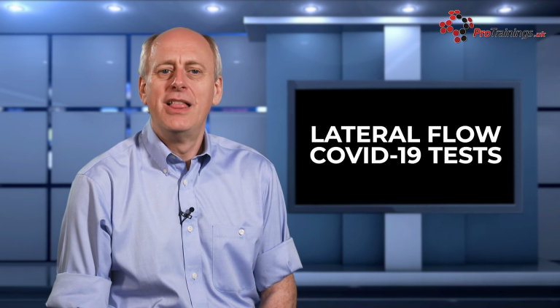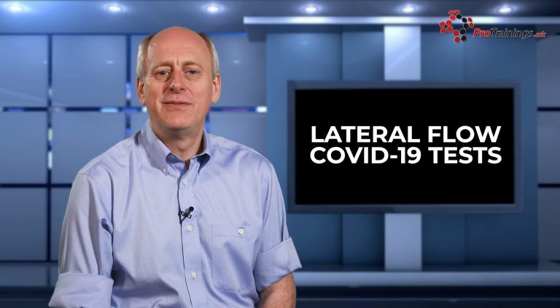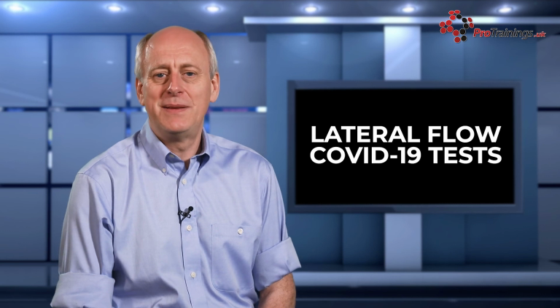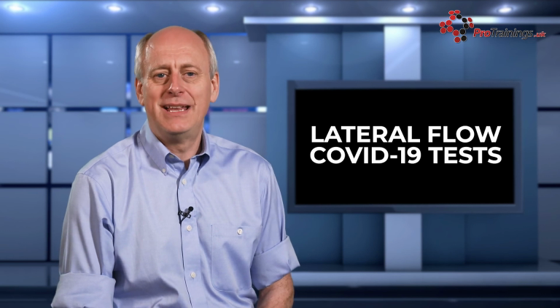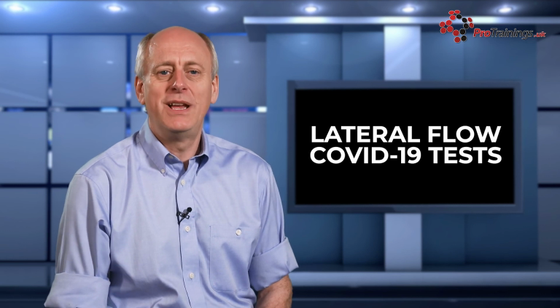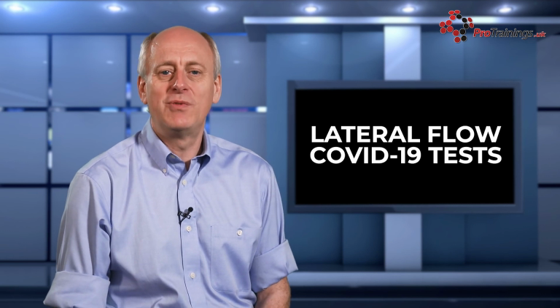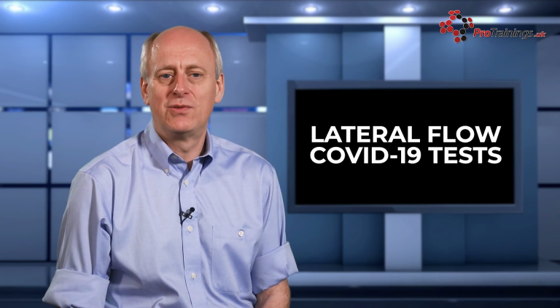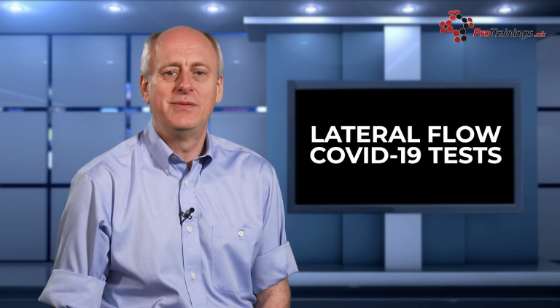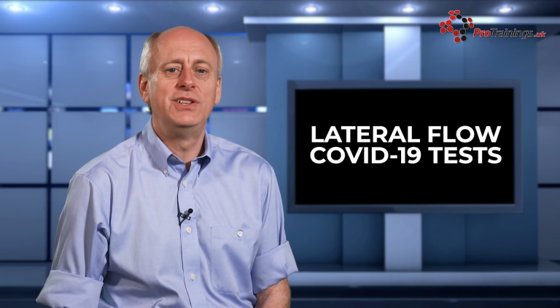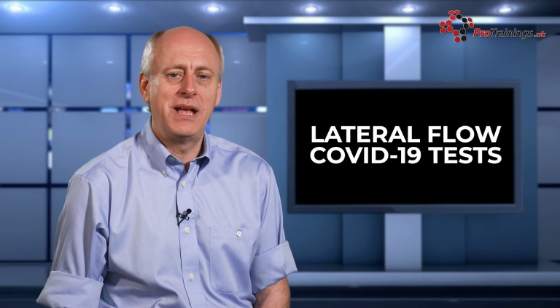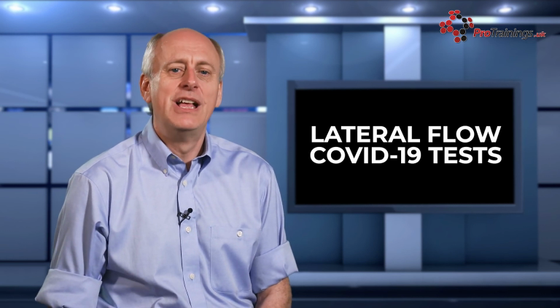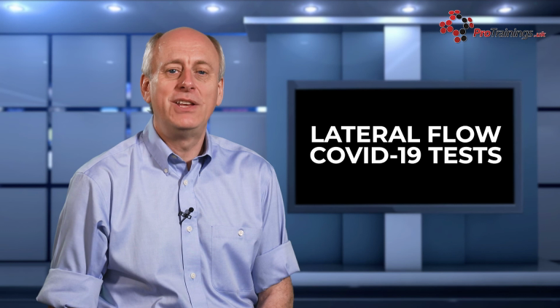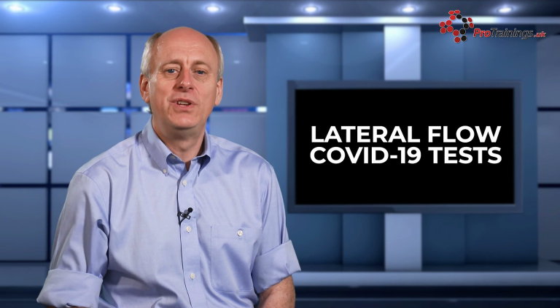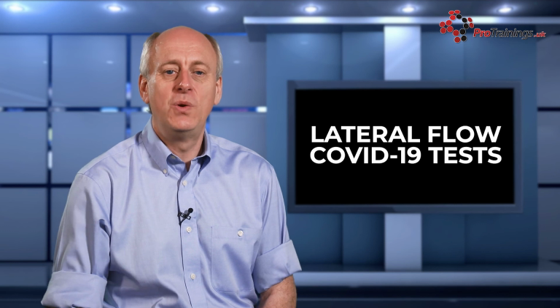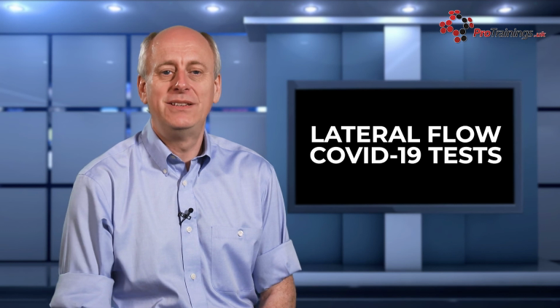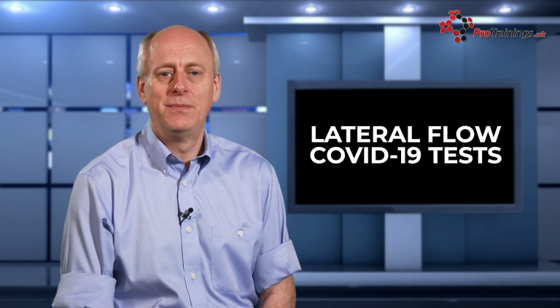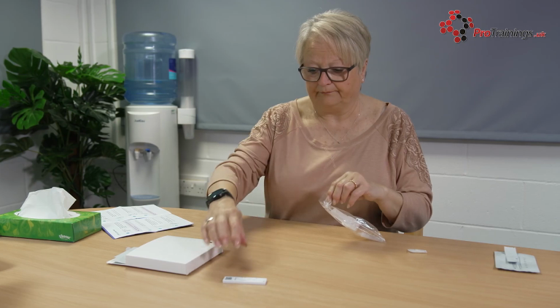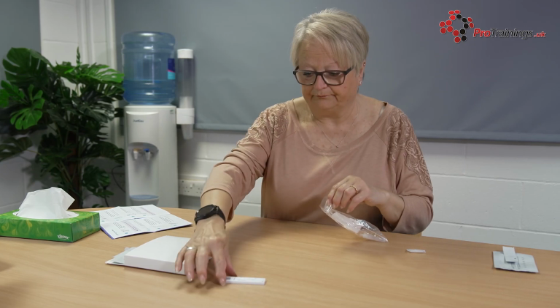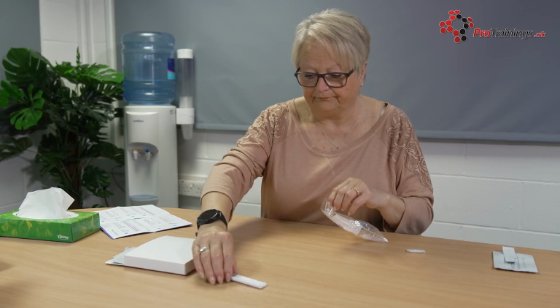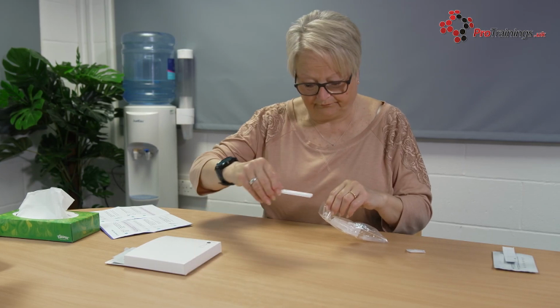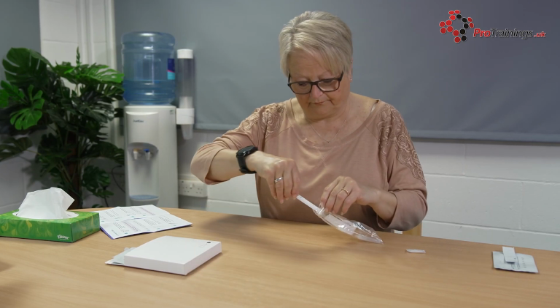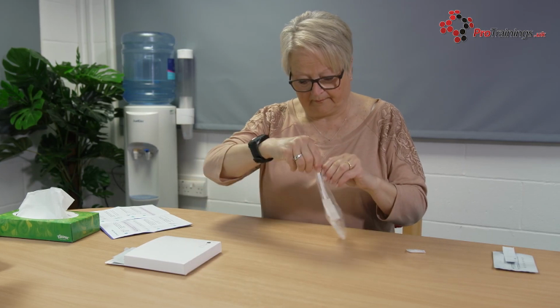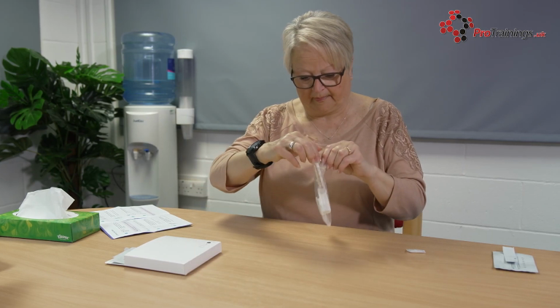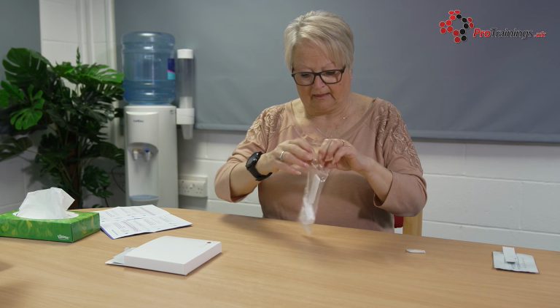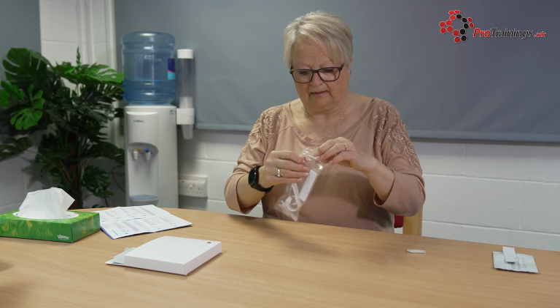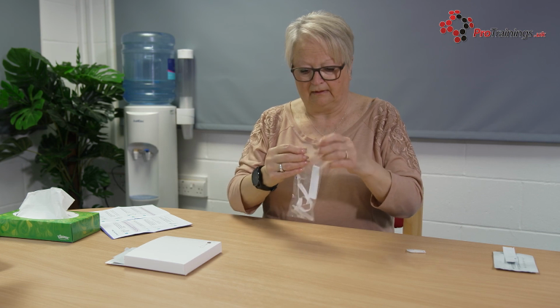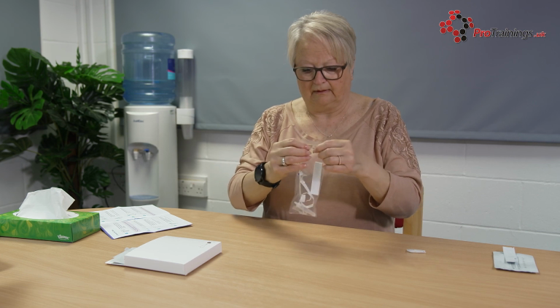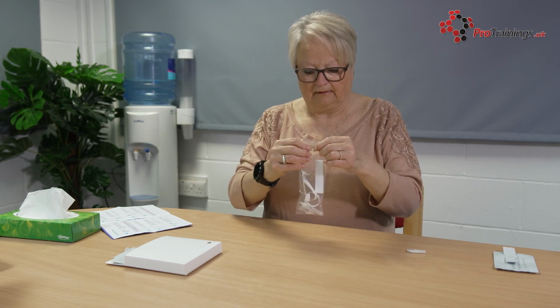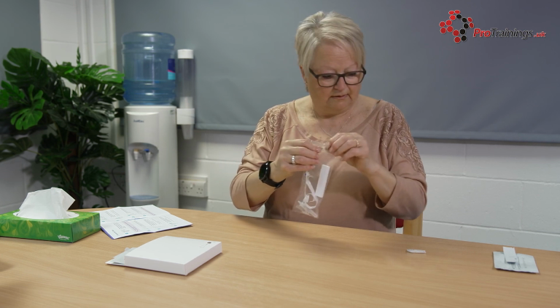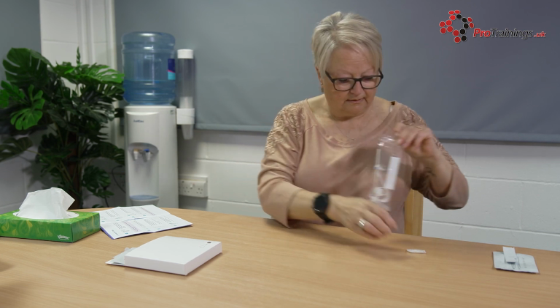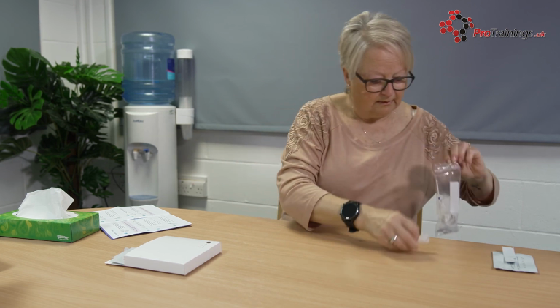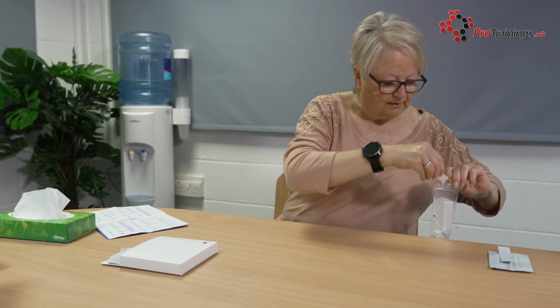There are different types of tests, so make sure you read the instructions of the test that you have and know what you need to do. Finally, put any used parts of the test into the waste bag, wipe down the surface, and wash or sanitise your hands.